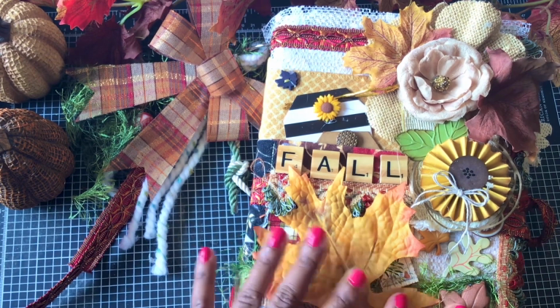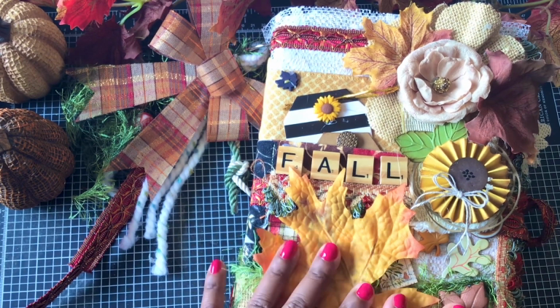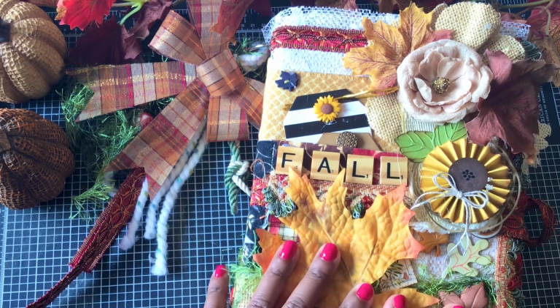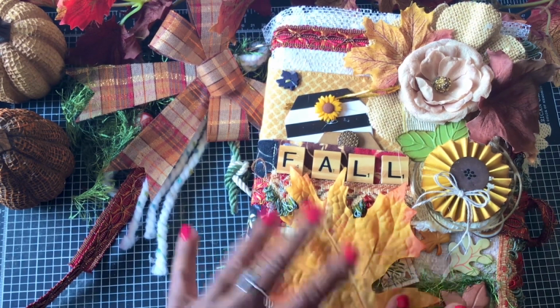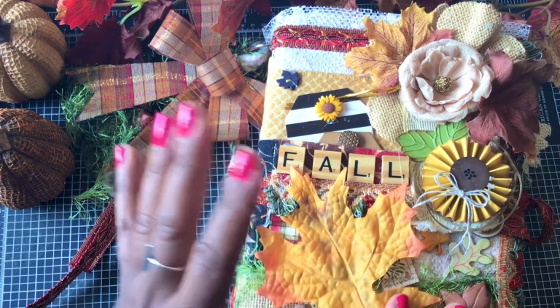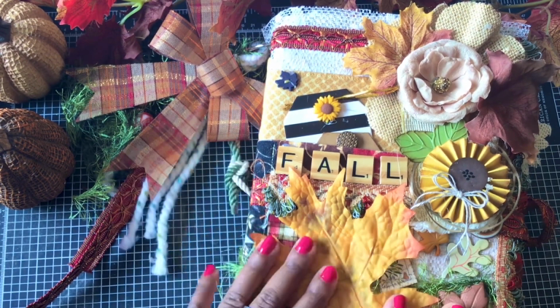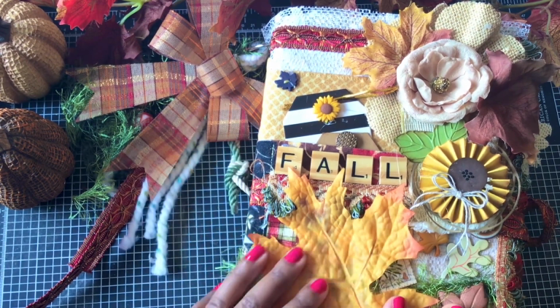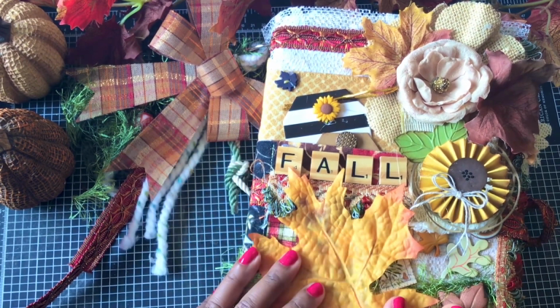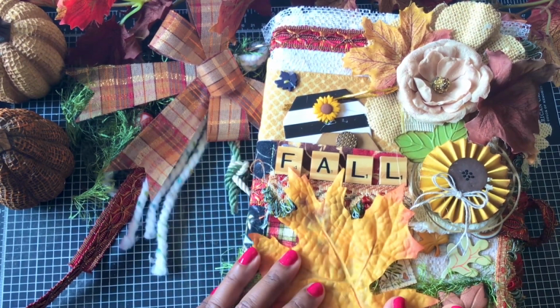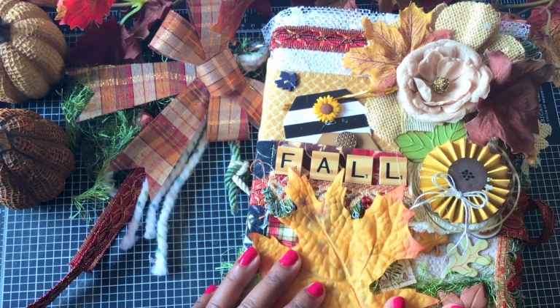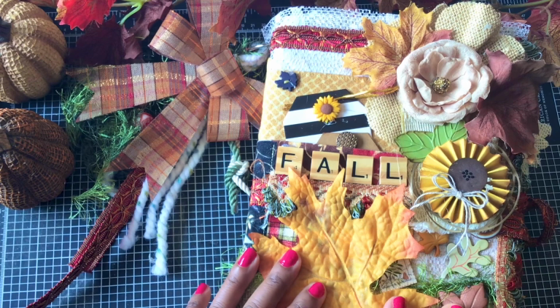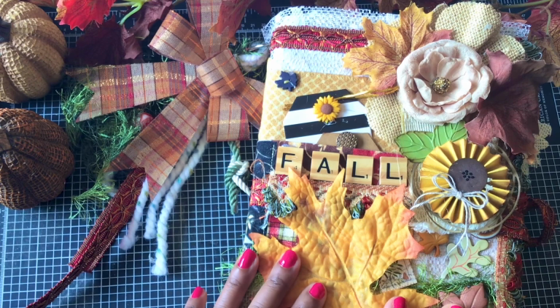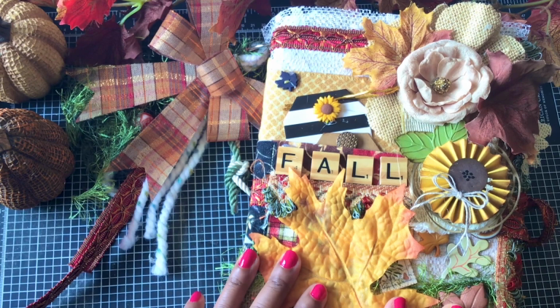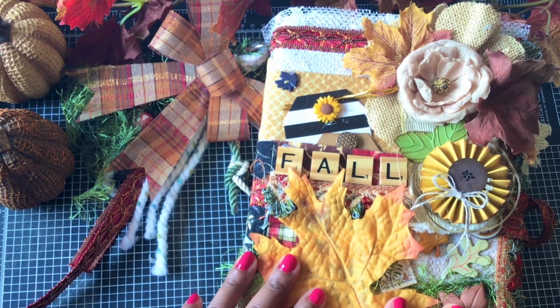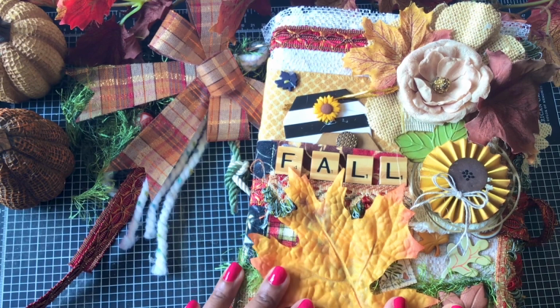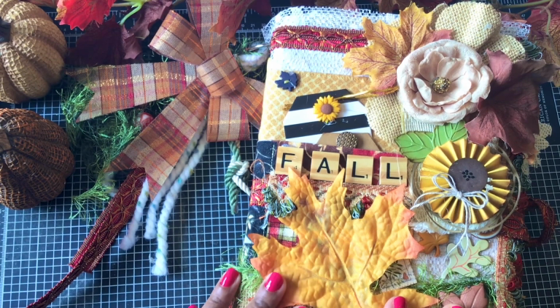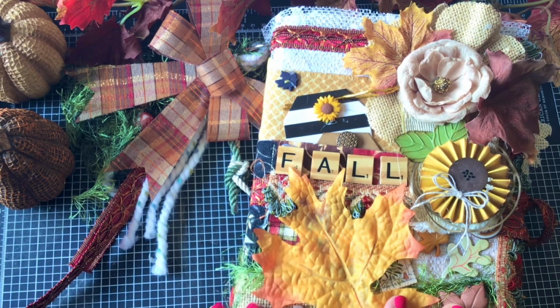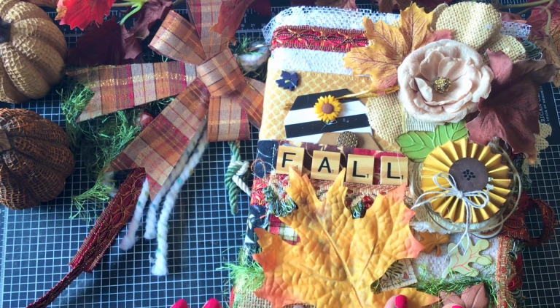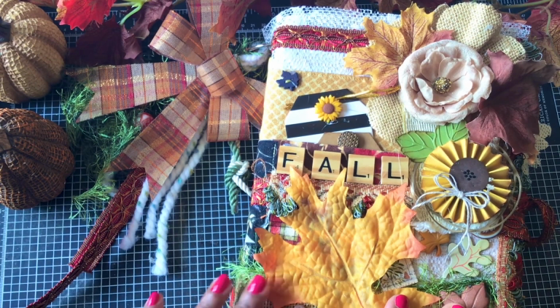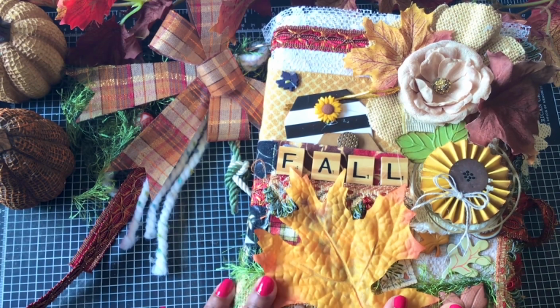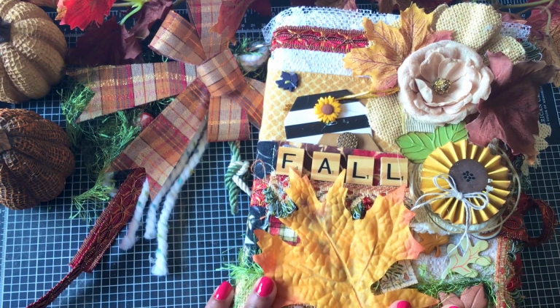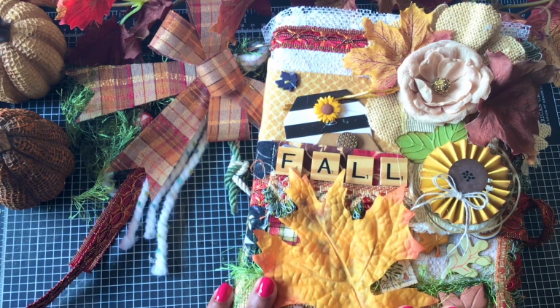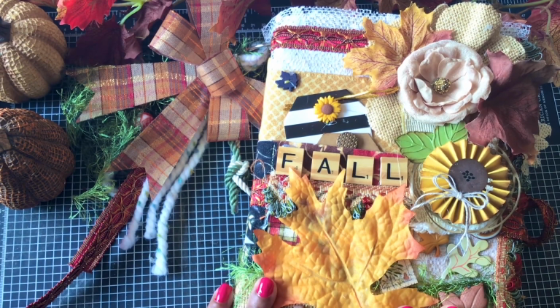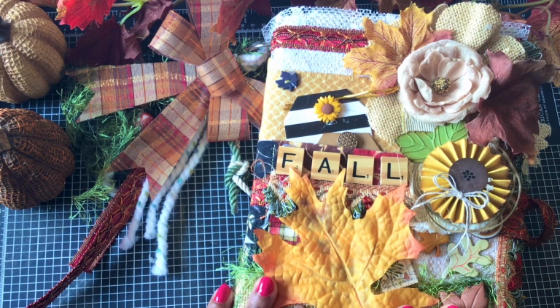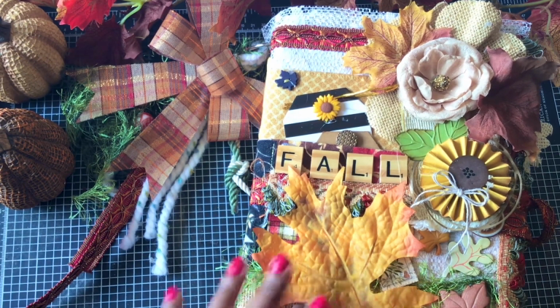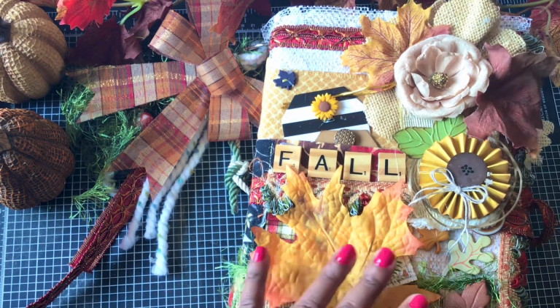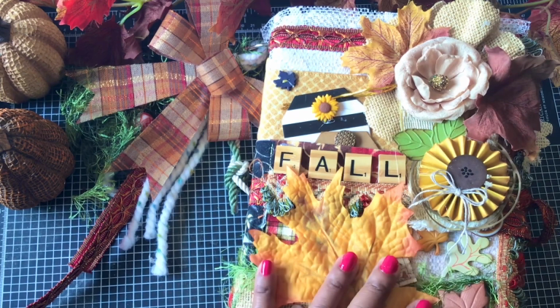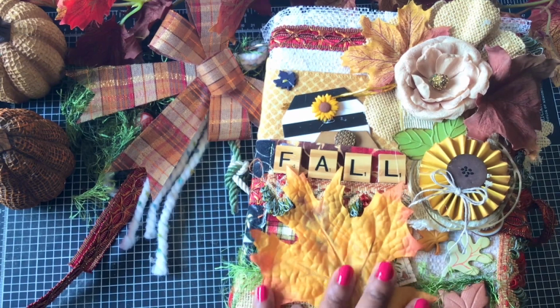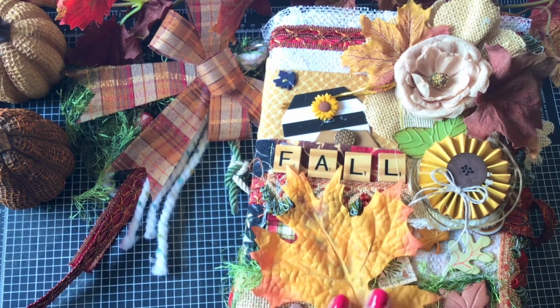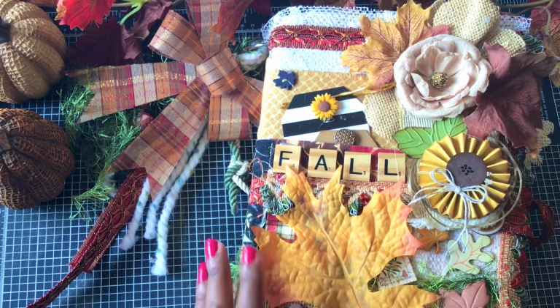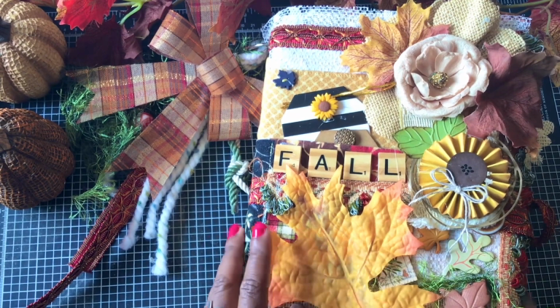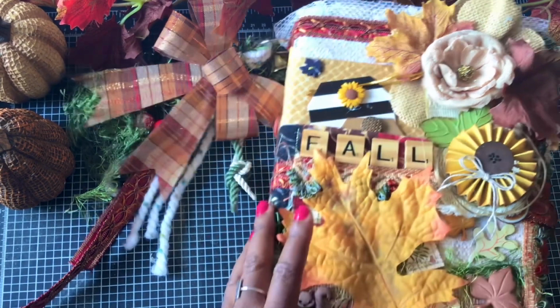Before I start, I hope everybody out there is doing okay. Hope you're ready for fall — ready or not, it's here. And so I'm going to show you what I made.